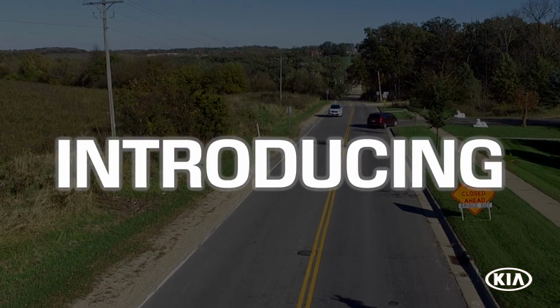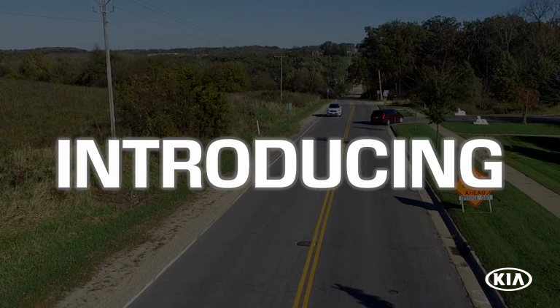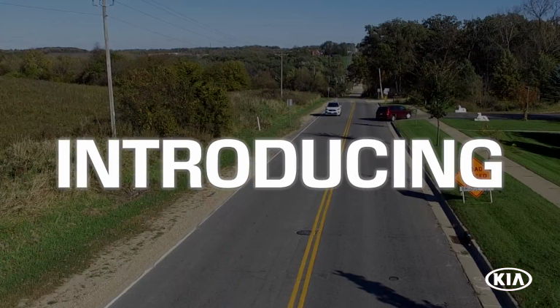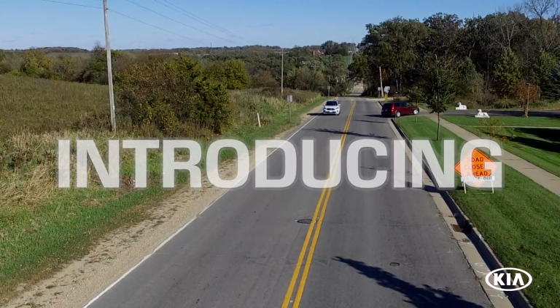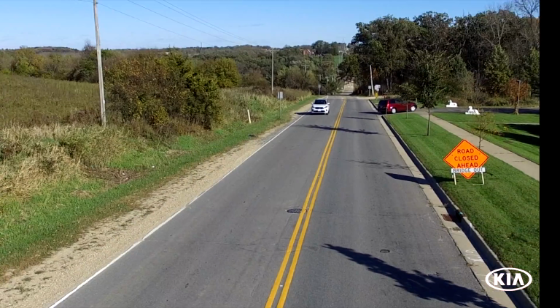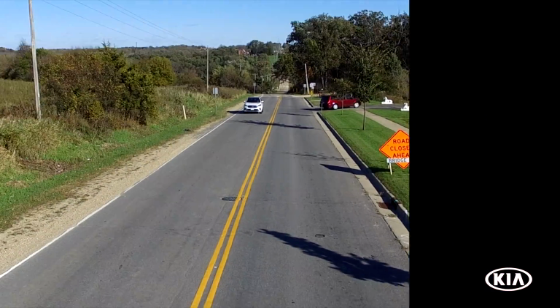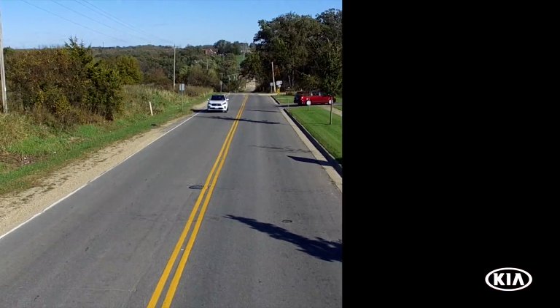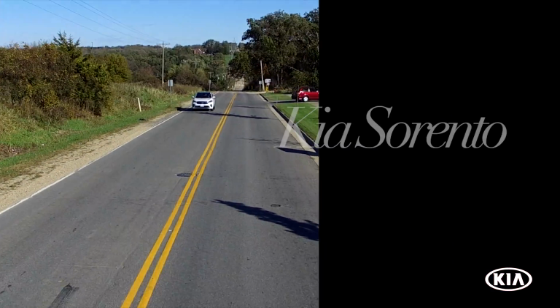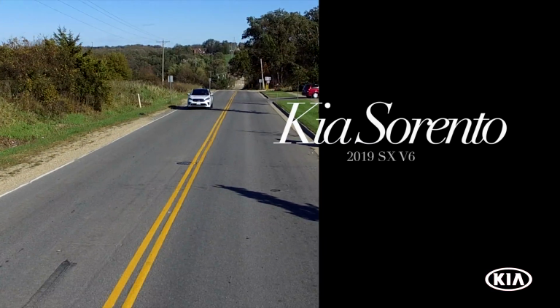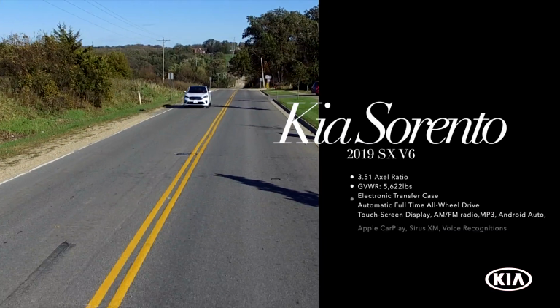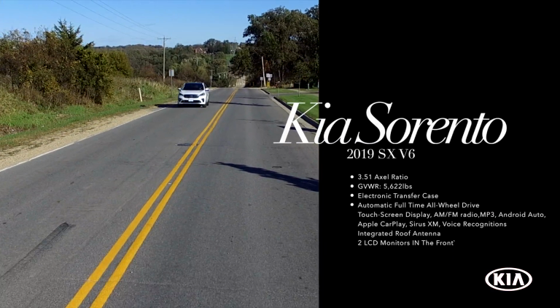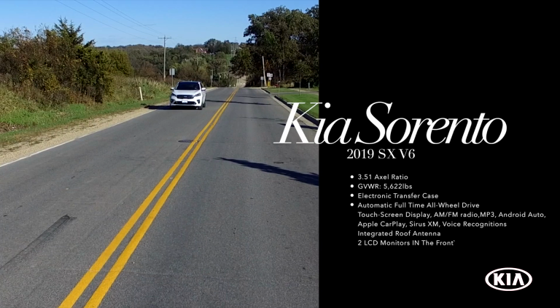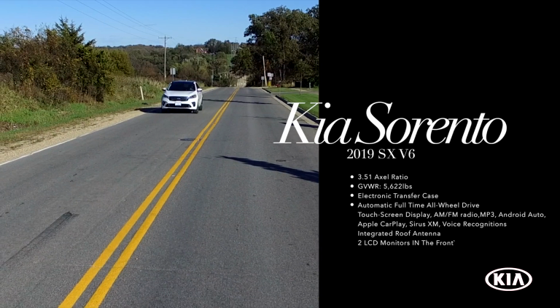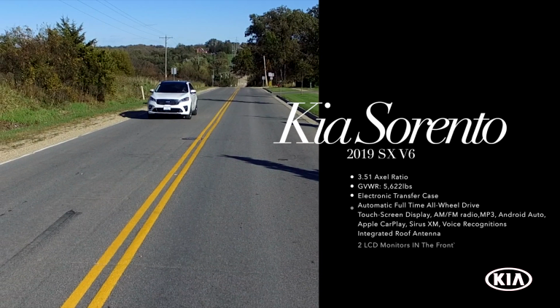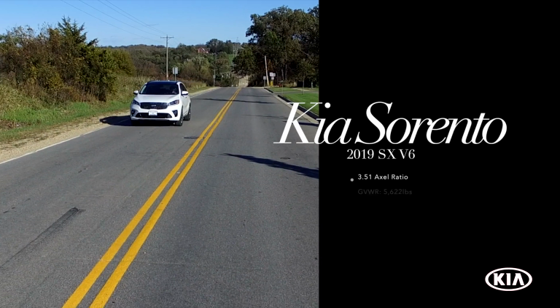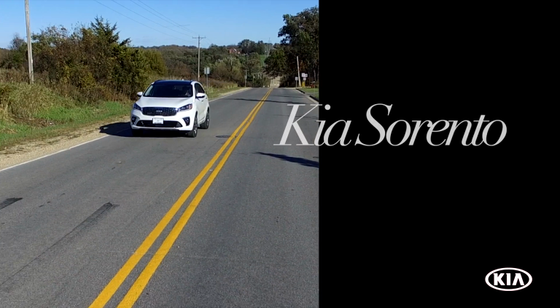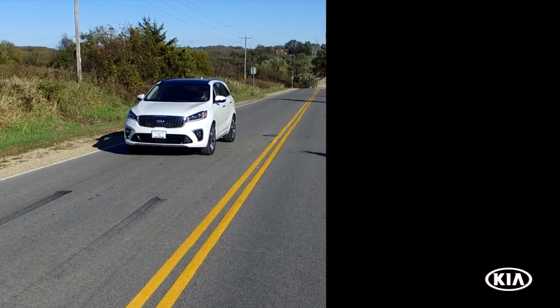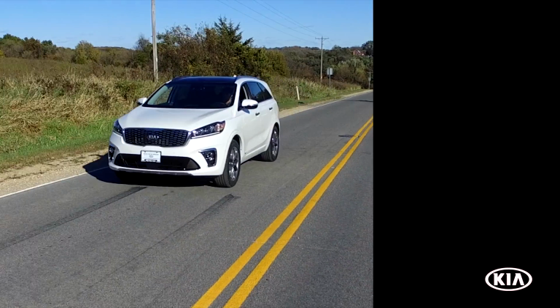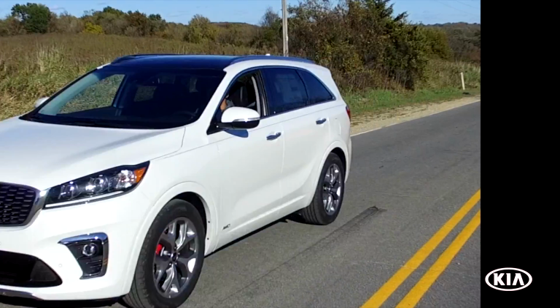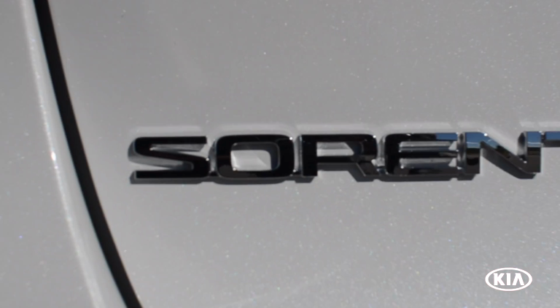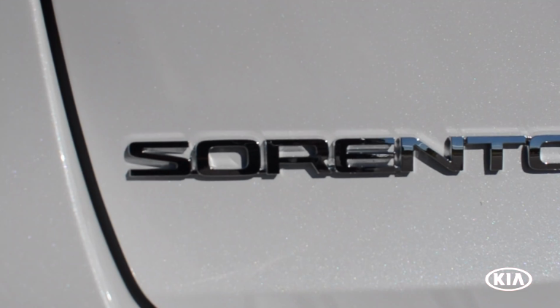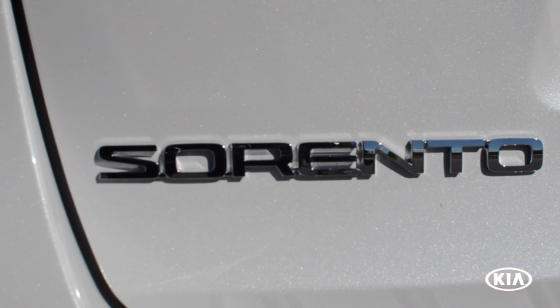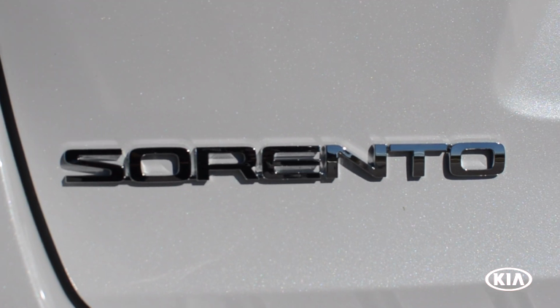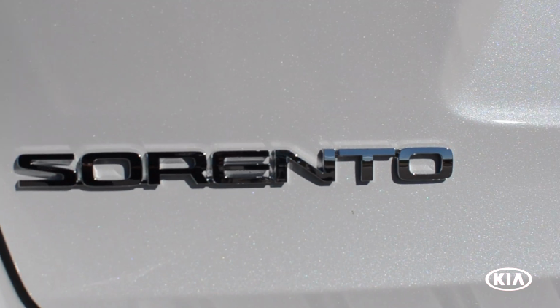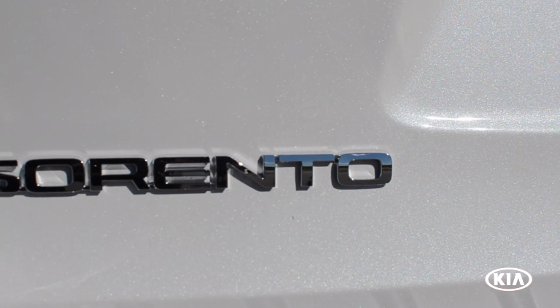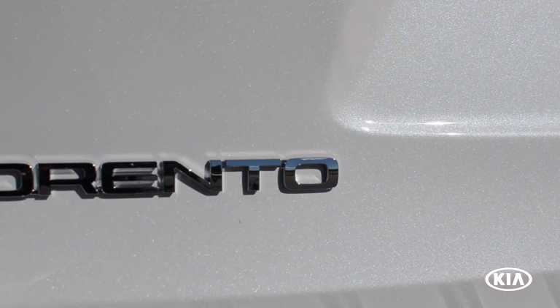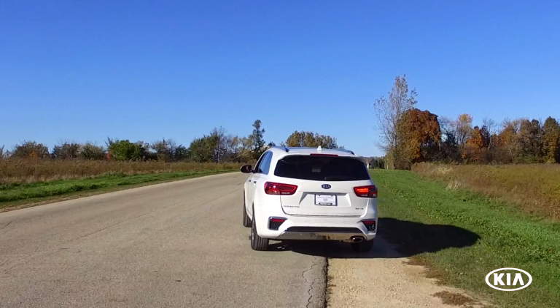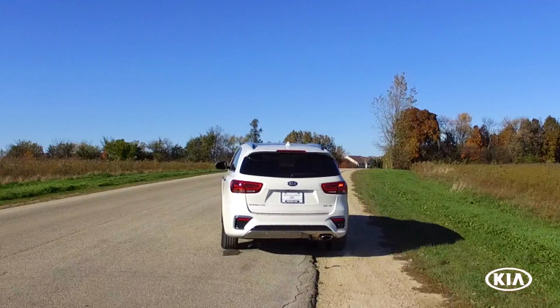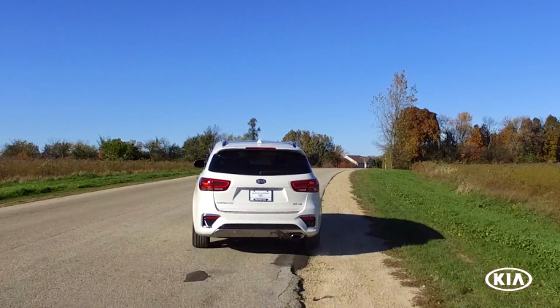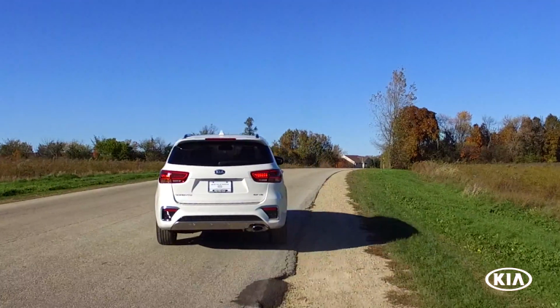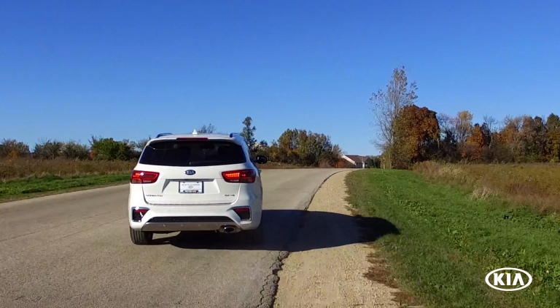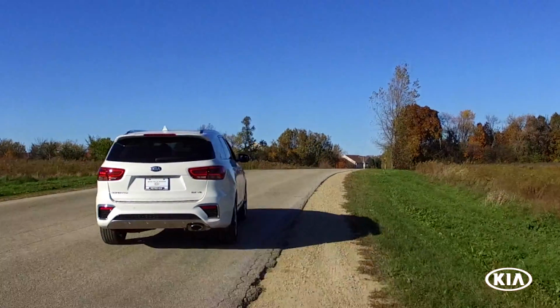Introducing the all-new 2019 Kia Sorento SX. The Kia Sorento is great for off-the-road or on-the-road activities.